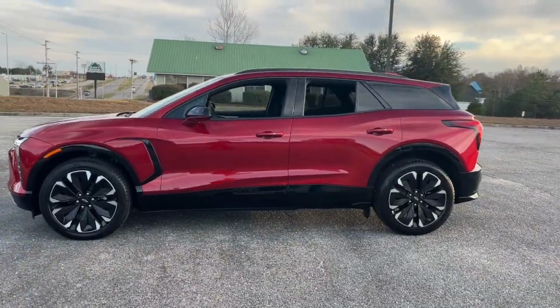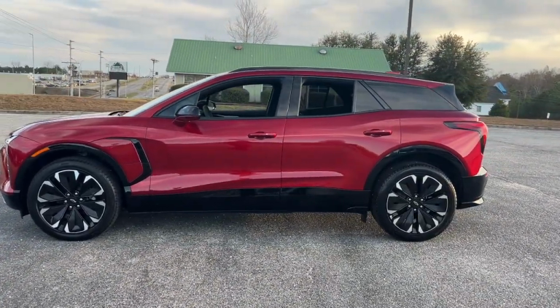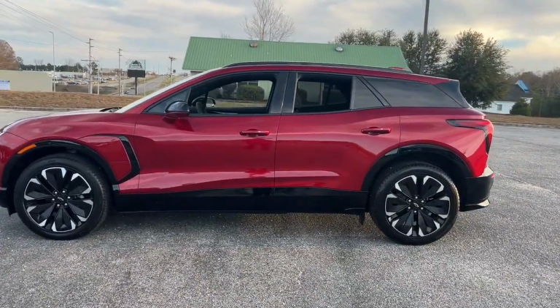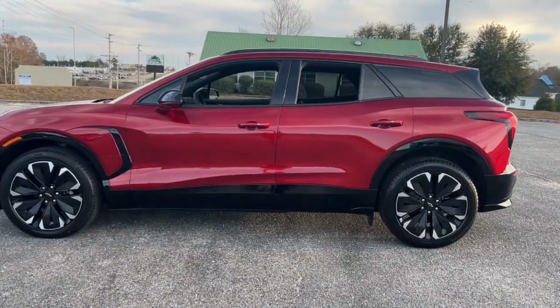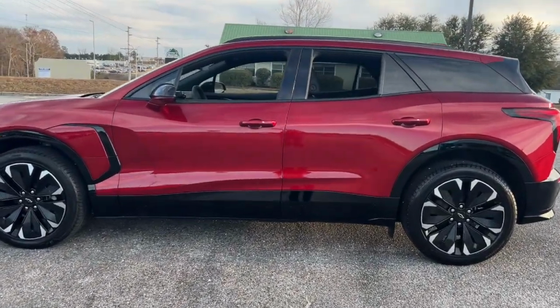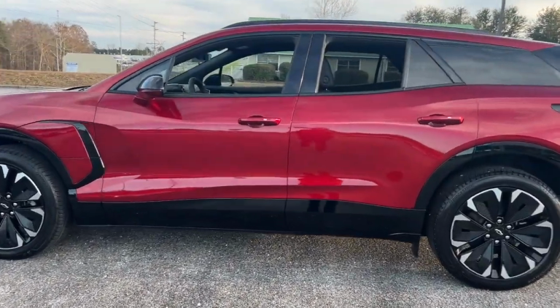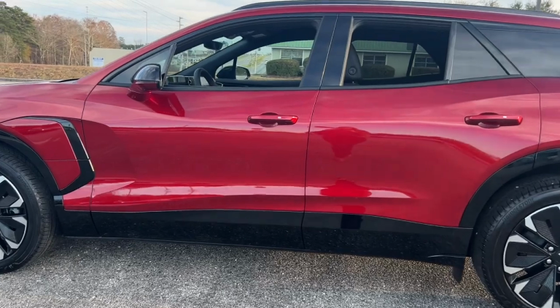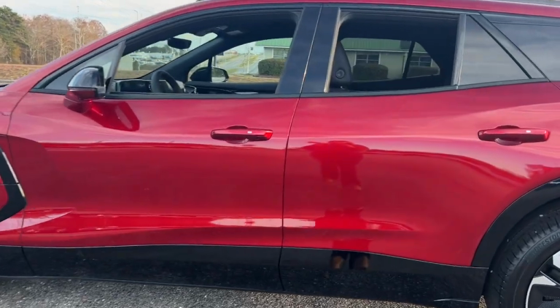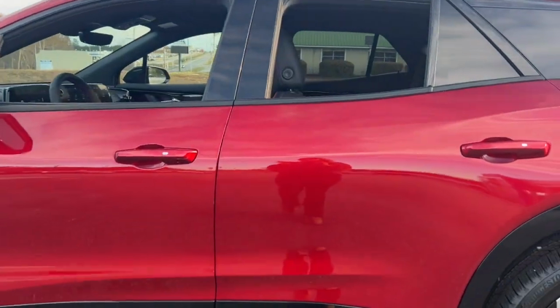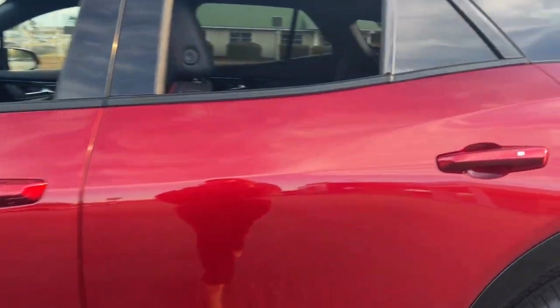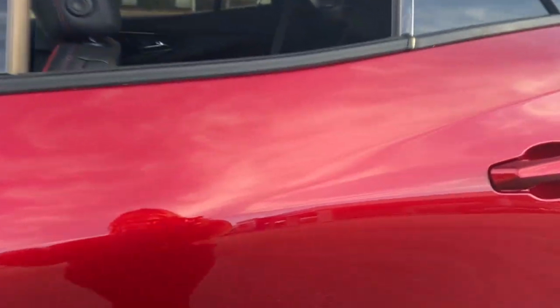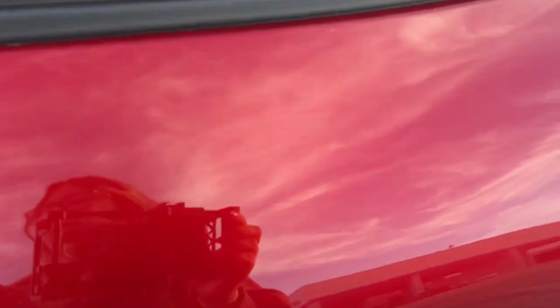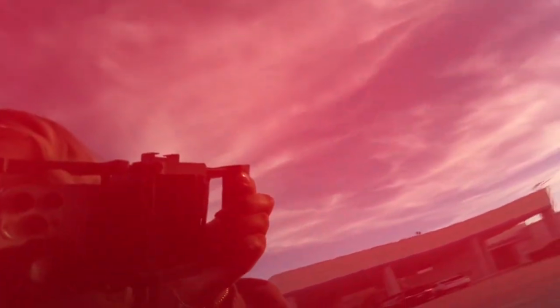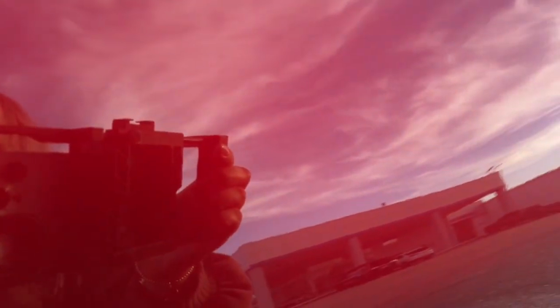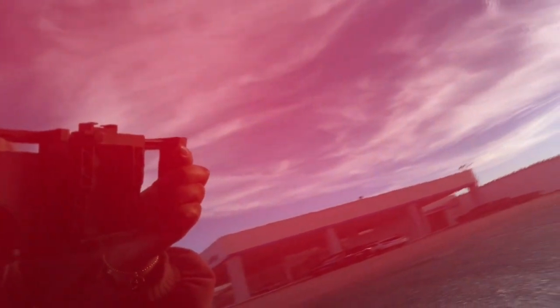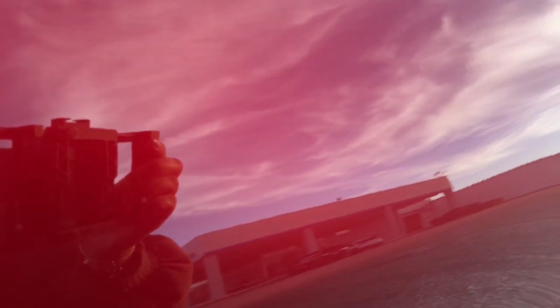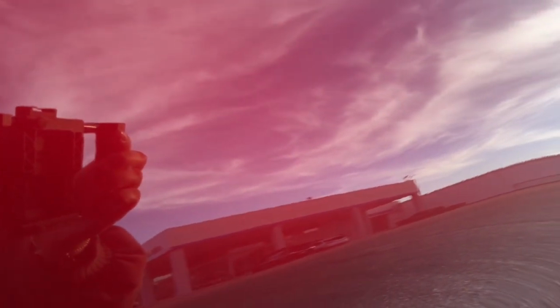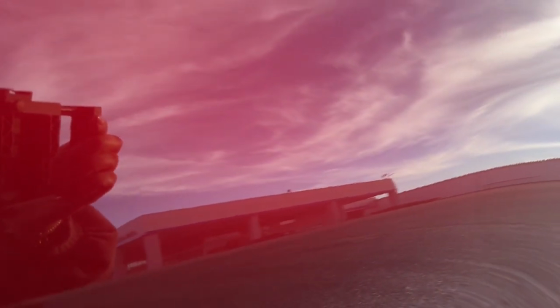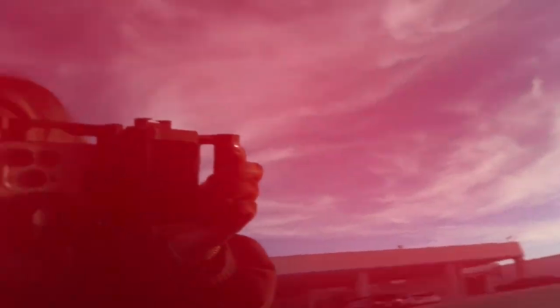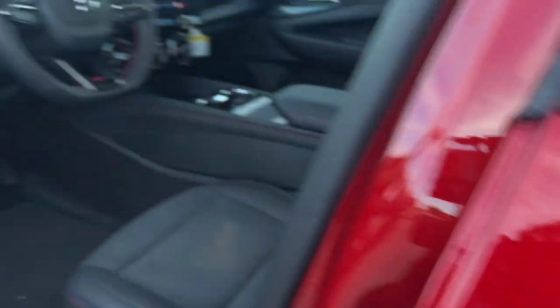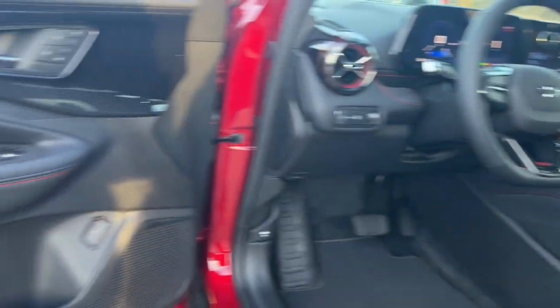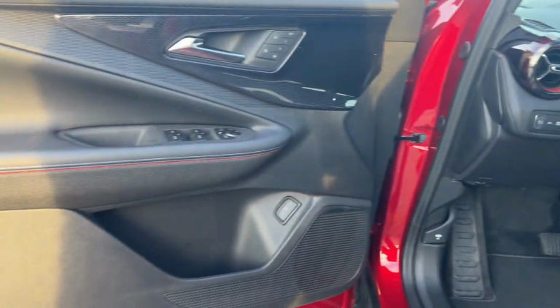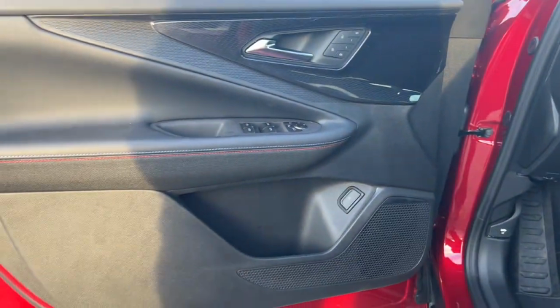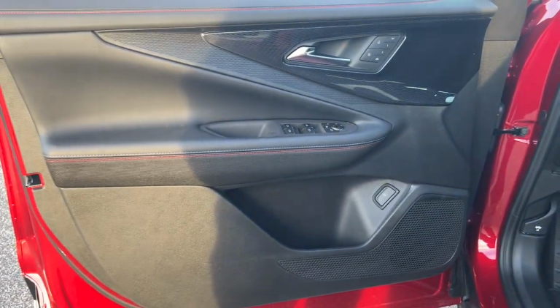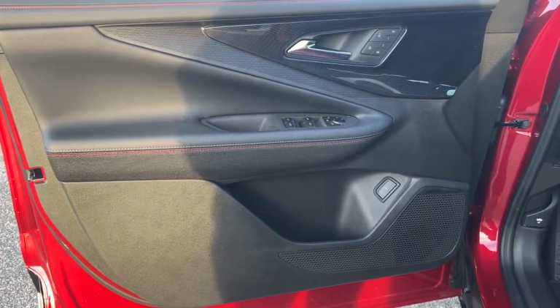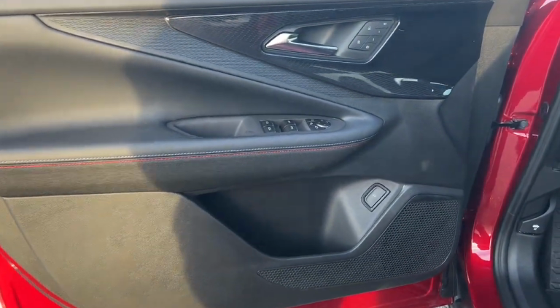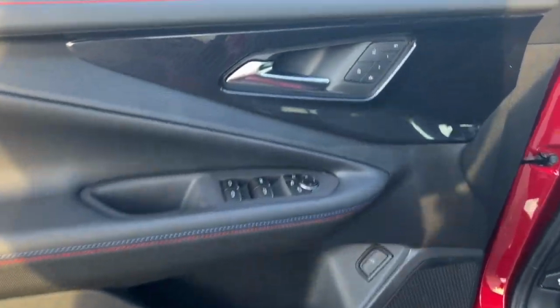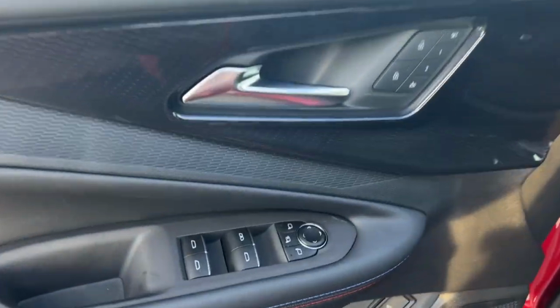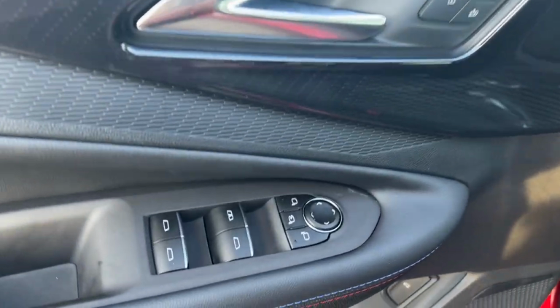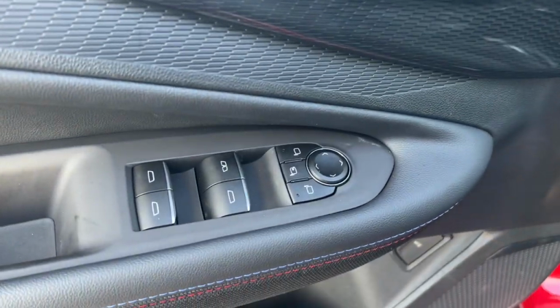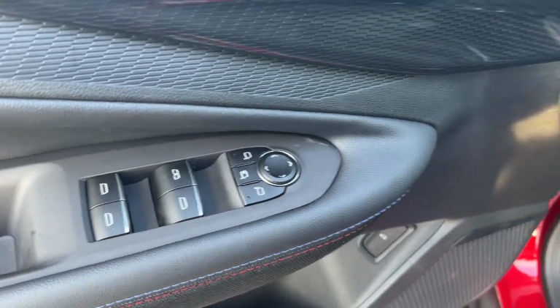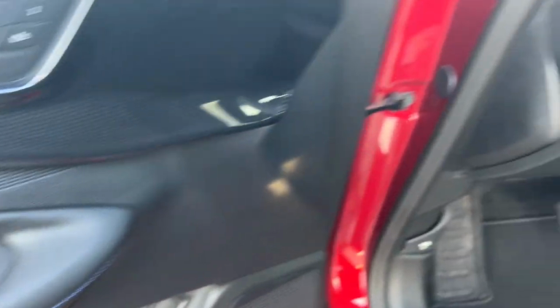Heated steering wheel, head-up display, heated and or cooled front seats, keyless entry, navigation system, rear camera mirror, adaptive cruise control, power liftgate, heated mirrors, power passenger seat.